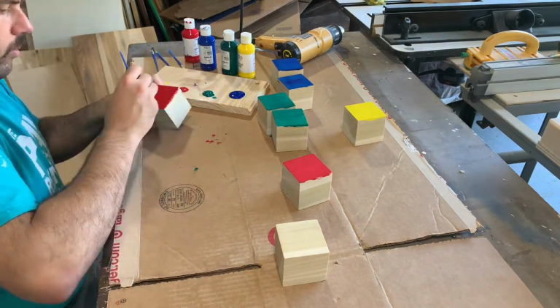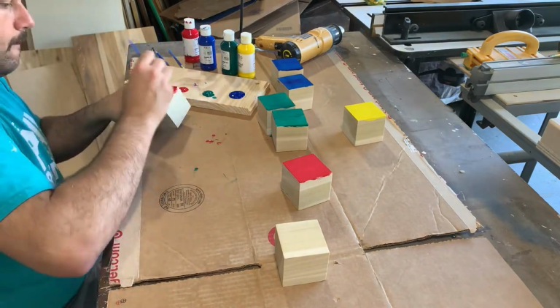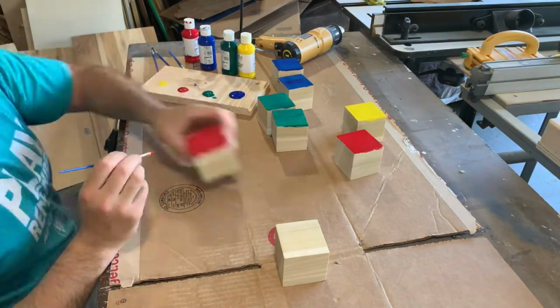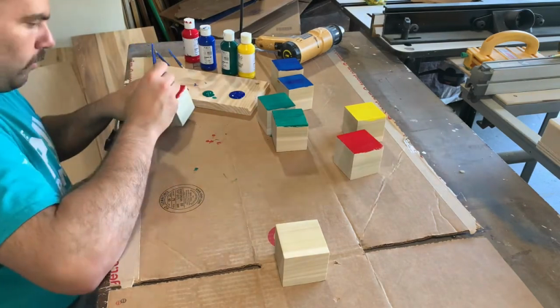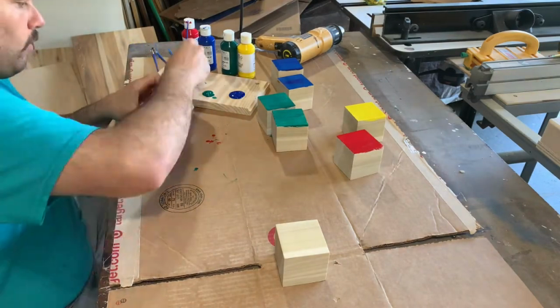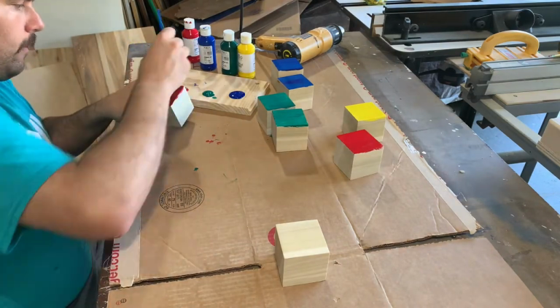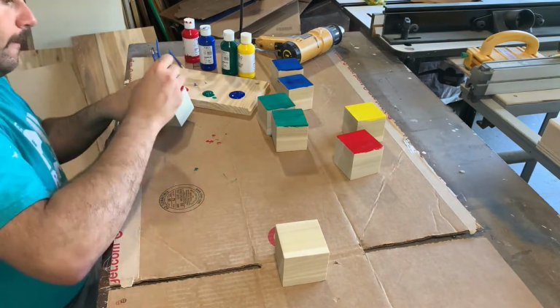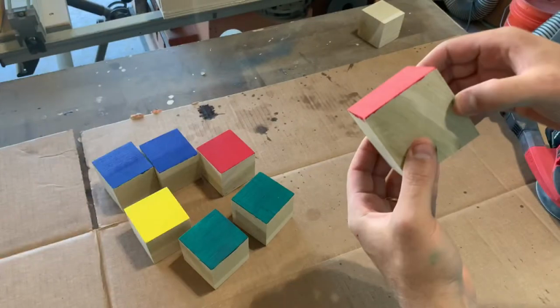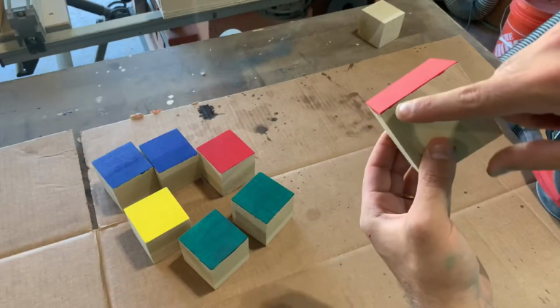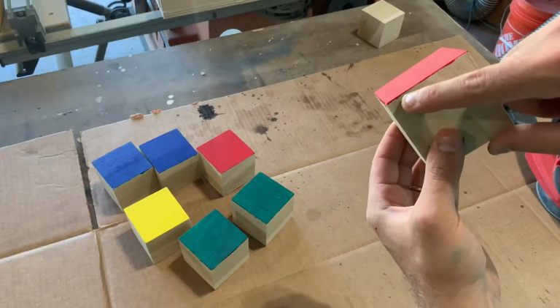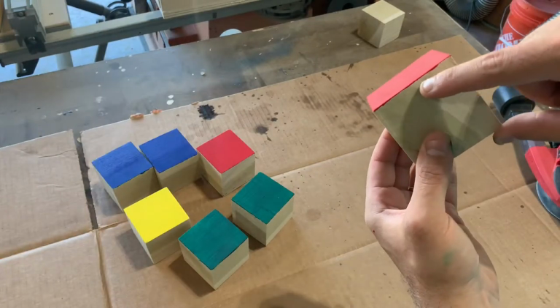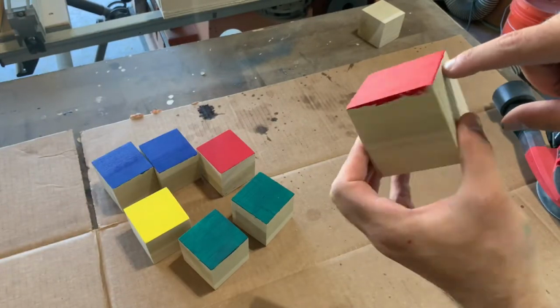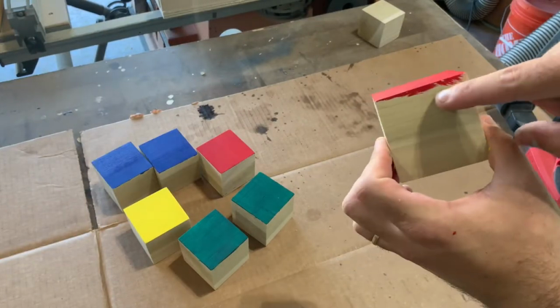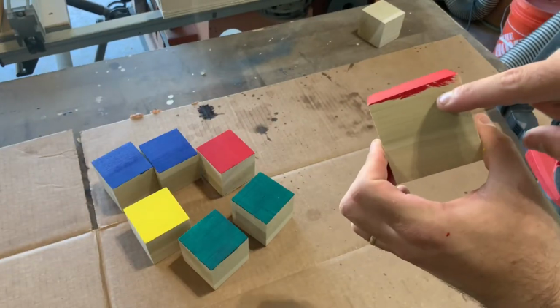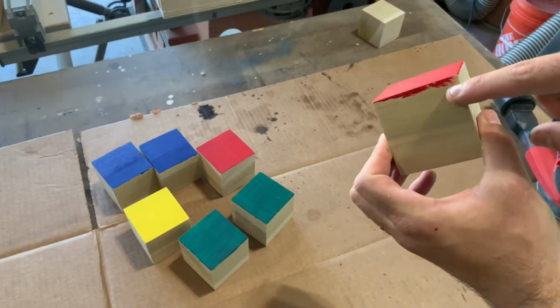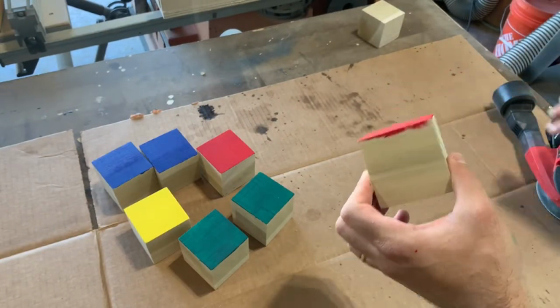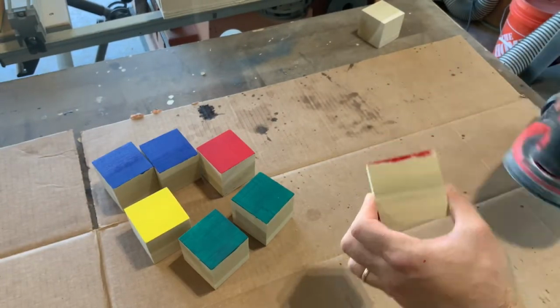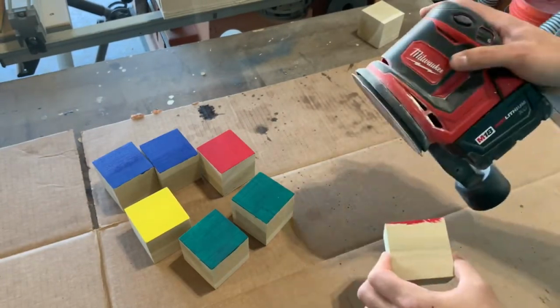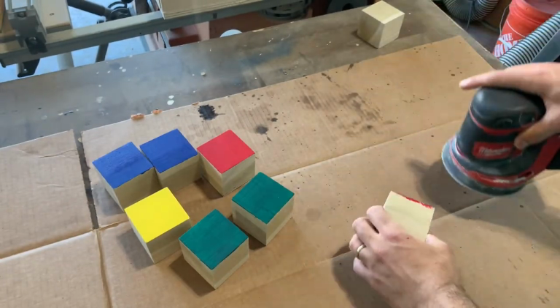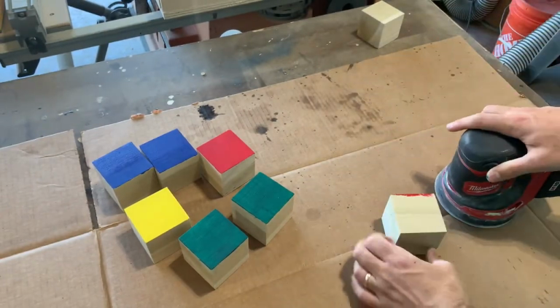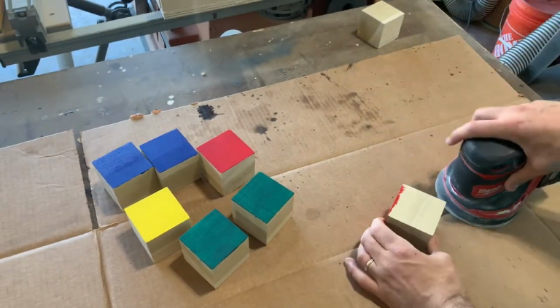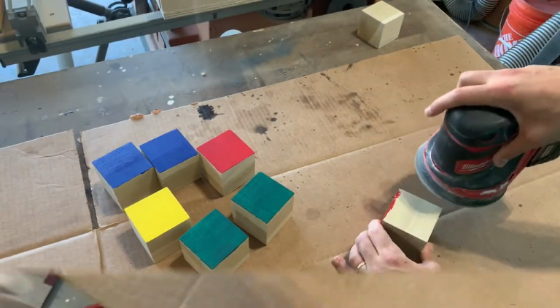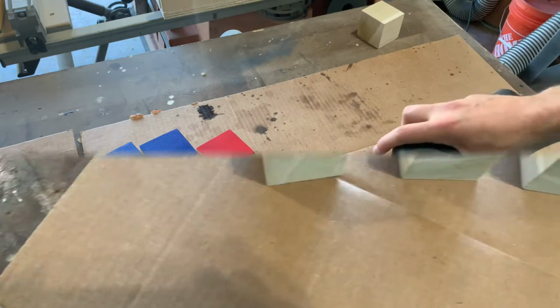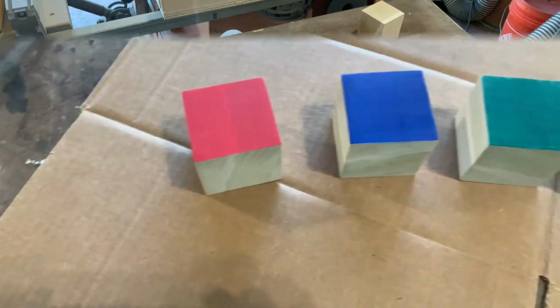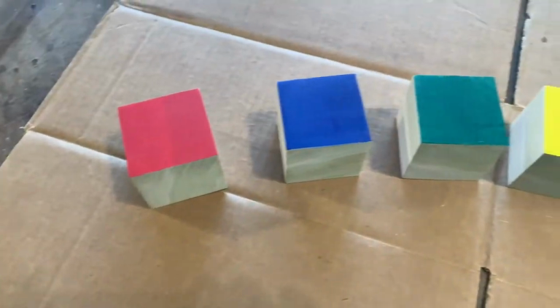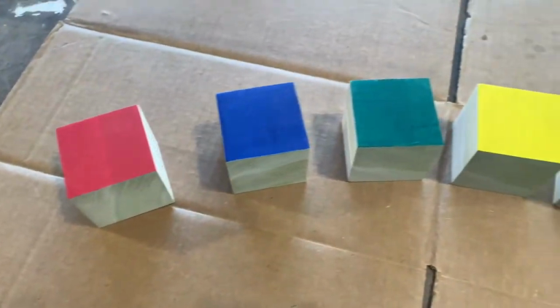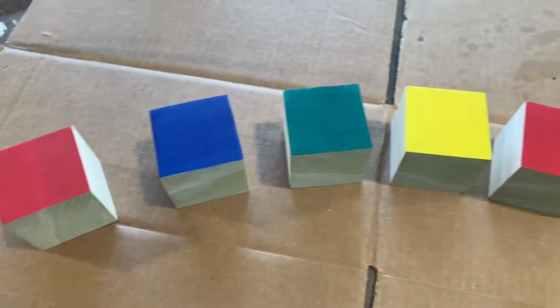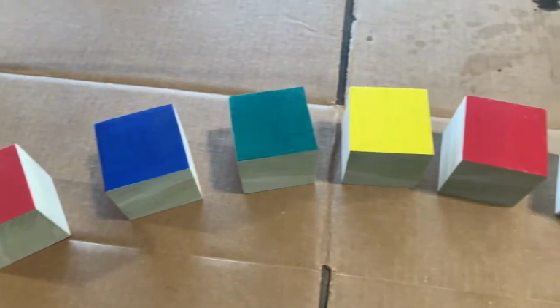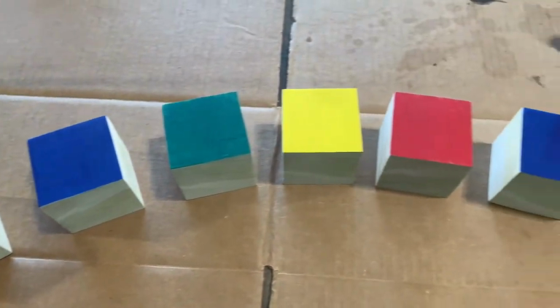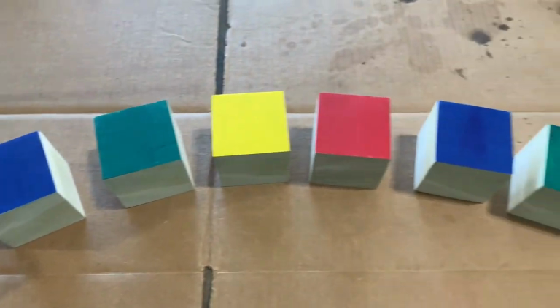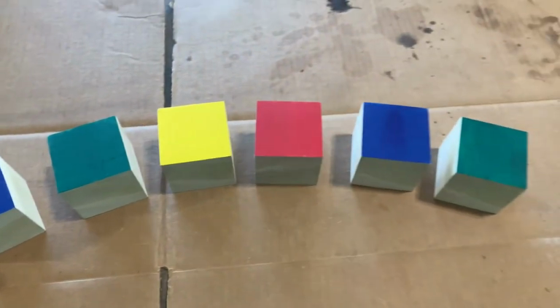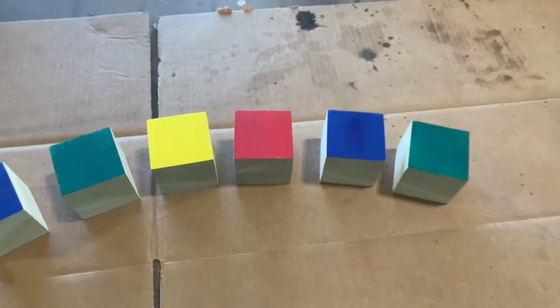You don't have to be very careful while painting. As you can see I got some paint on the sides but that can all be cleaned up with the orbital sander. And here's the final result — I think it looks pretty good.